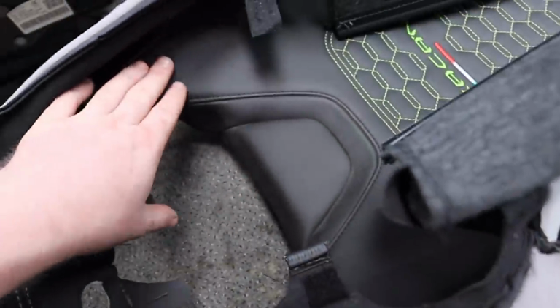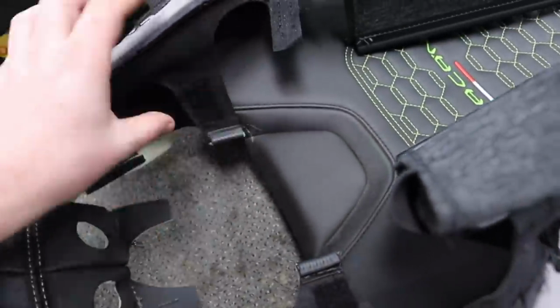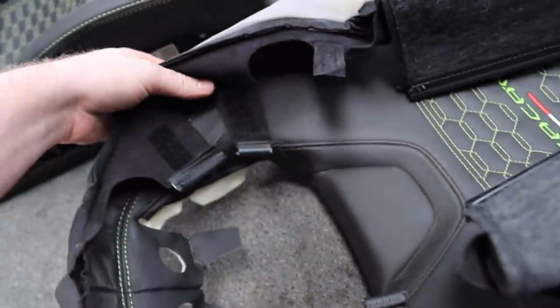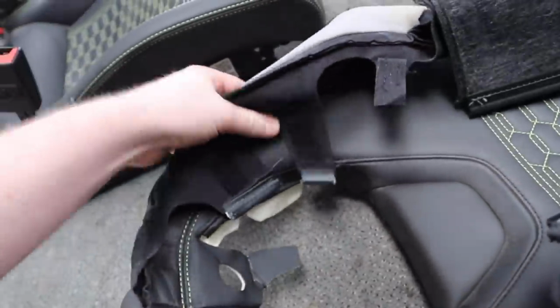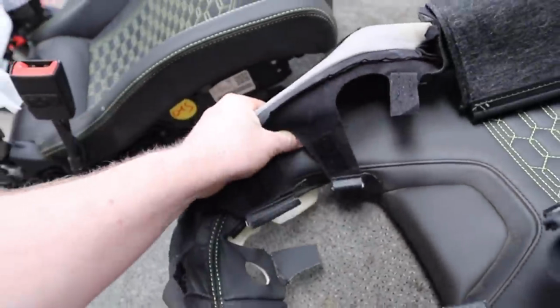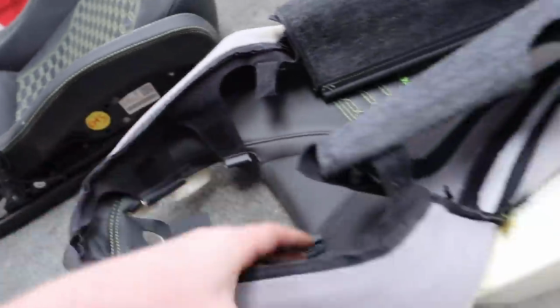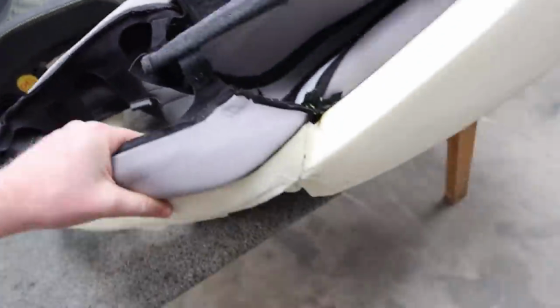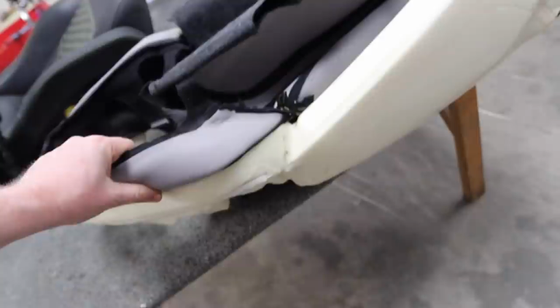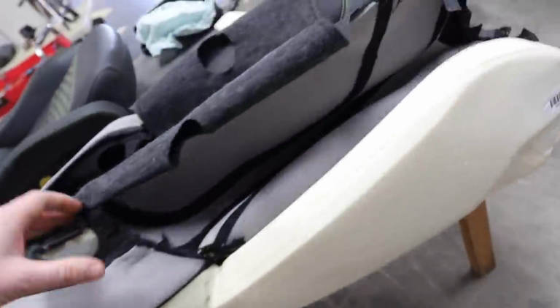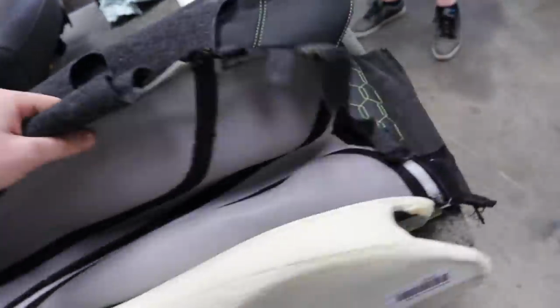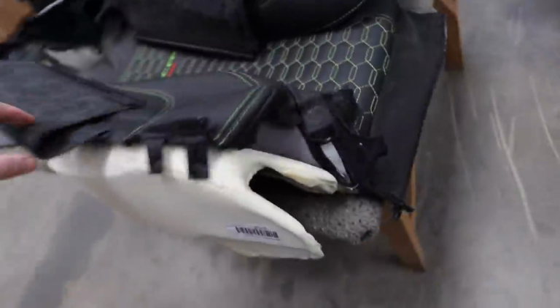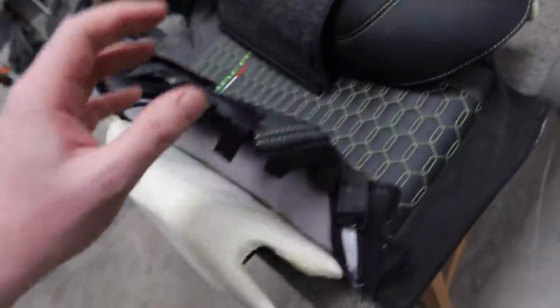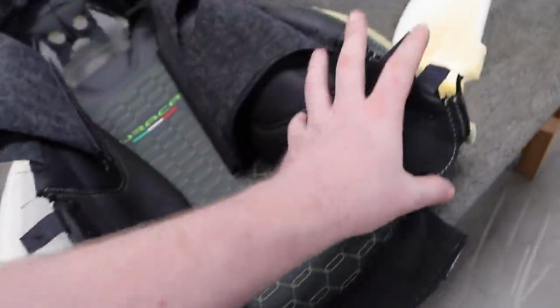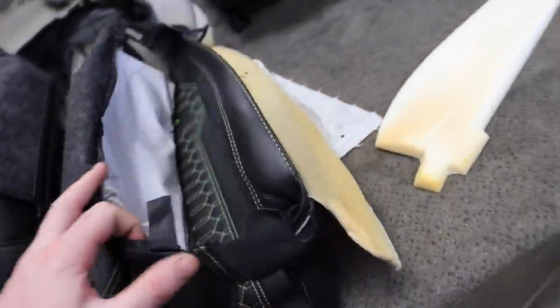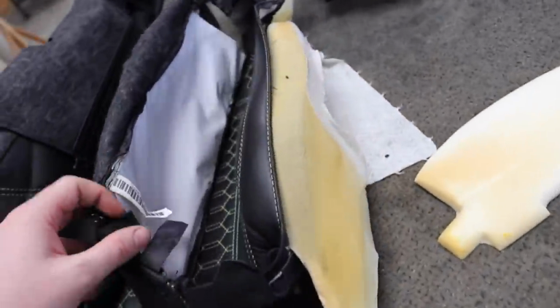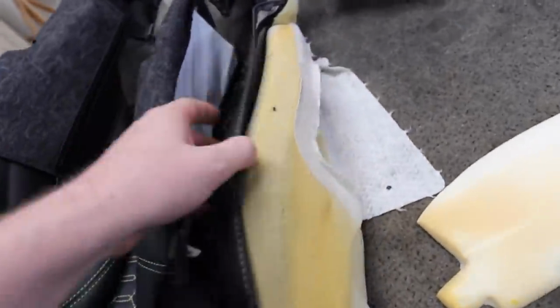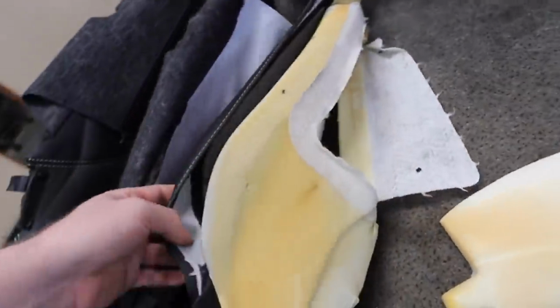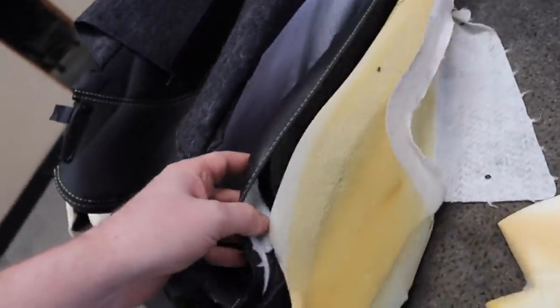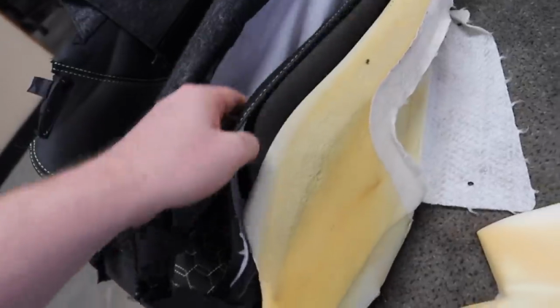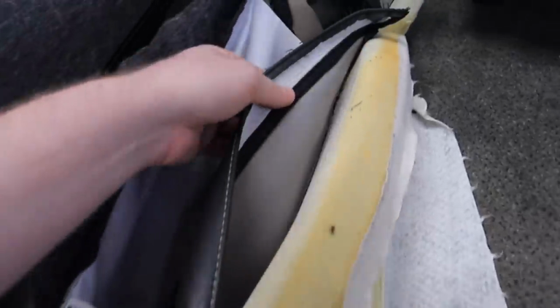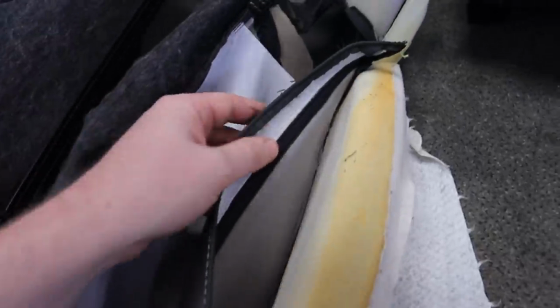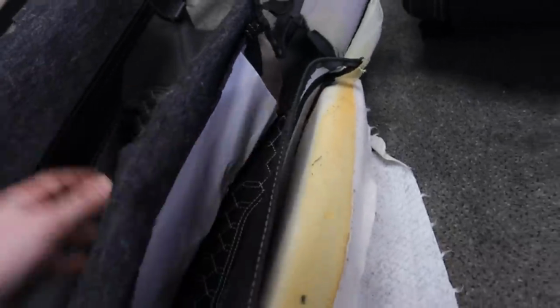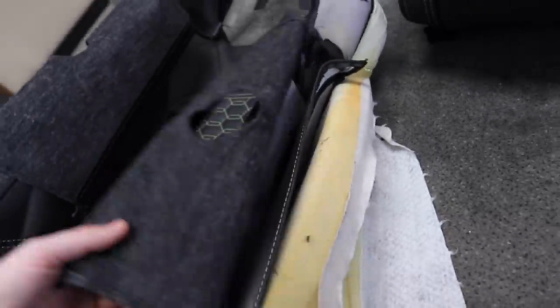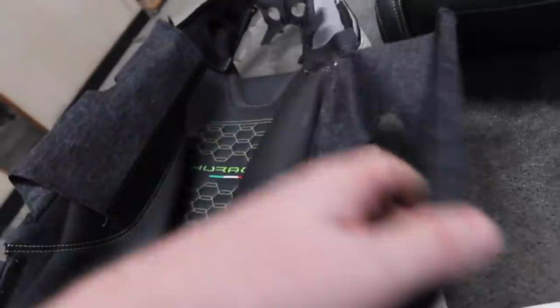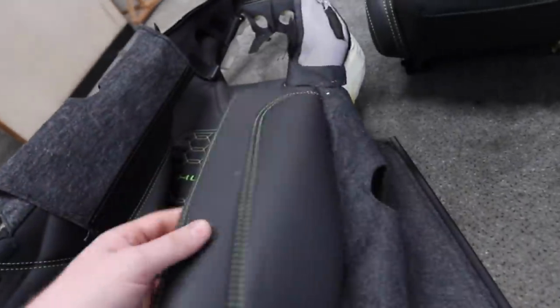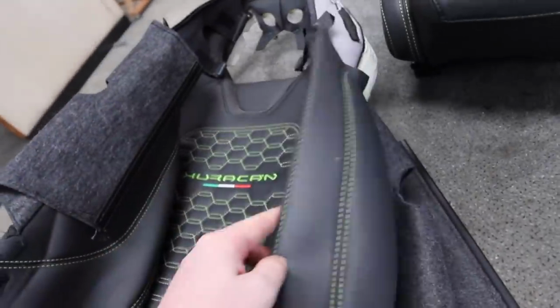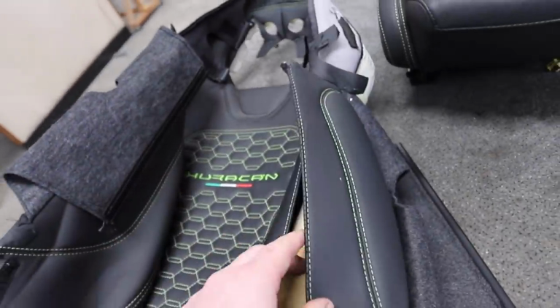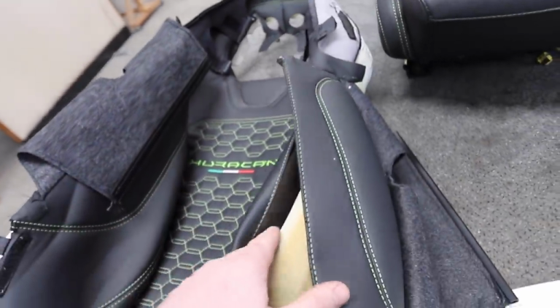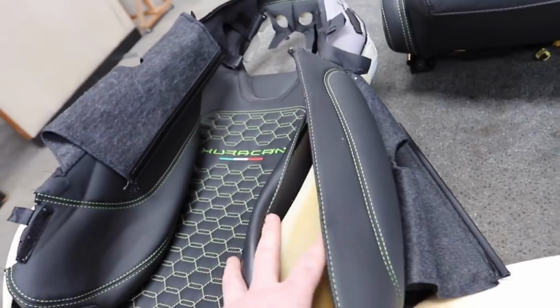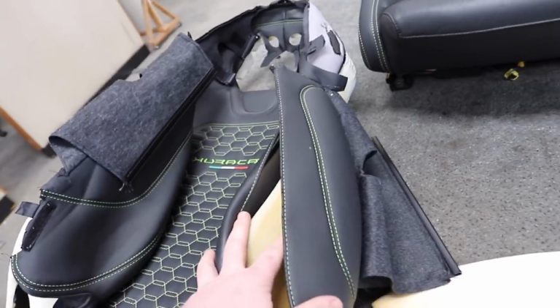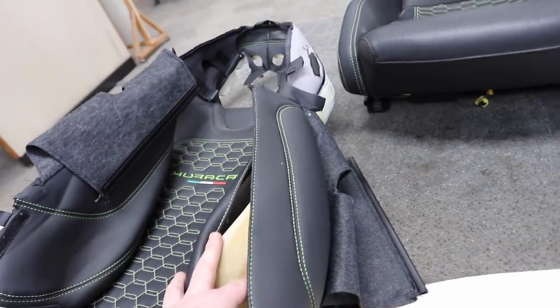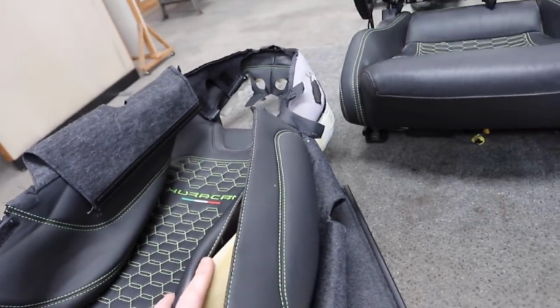It's basically sewn with the foam kind of pushed to the side, which makes a lot of sense. So now this is going off to be sewn, and once that's done then we can replace our airbag — is that correct? Yeah, that's correct.